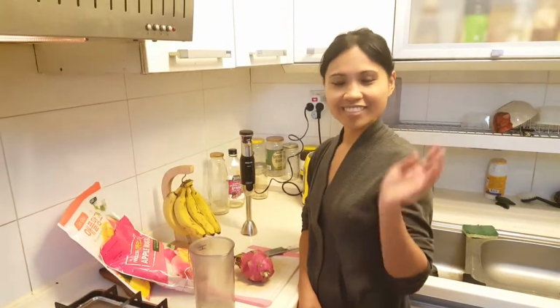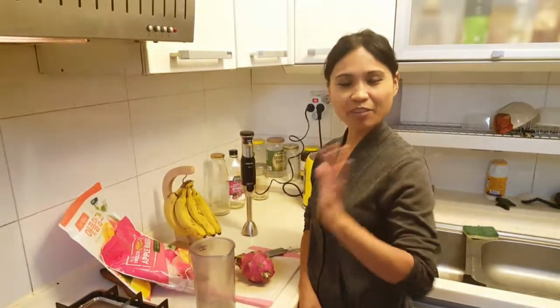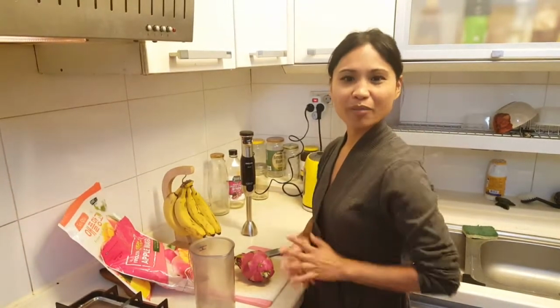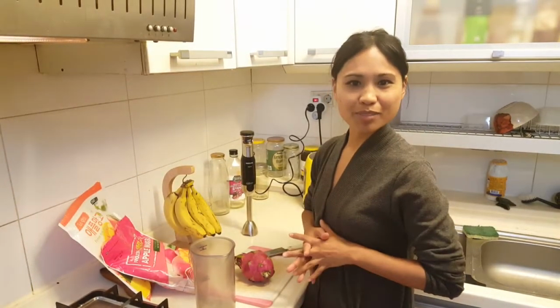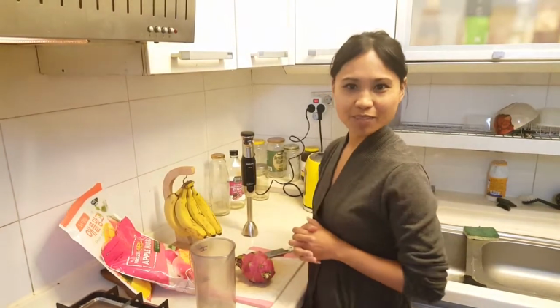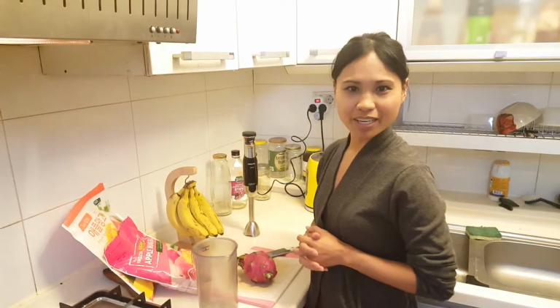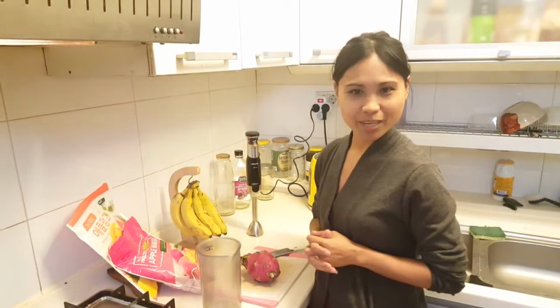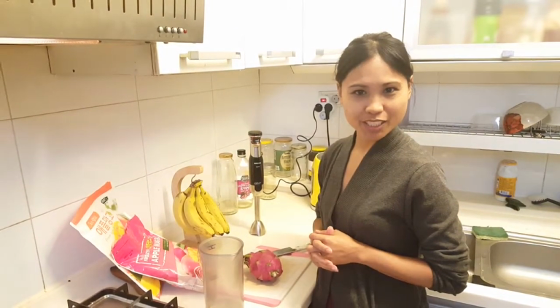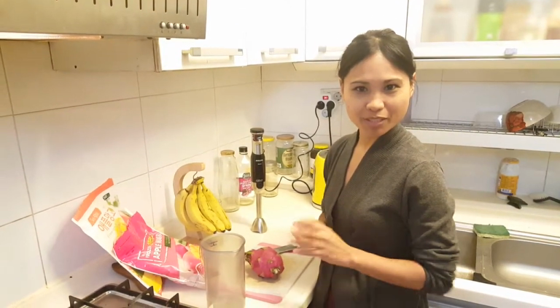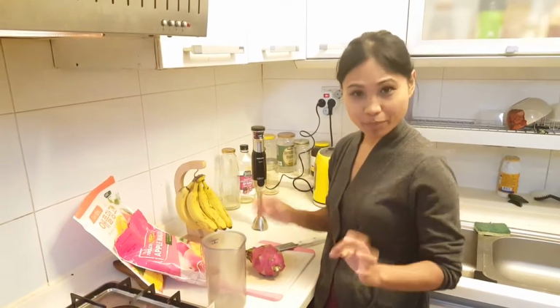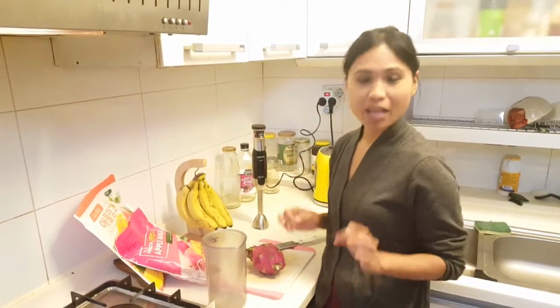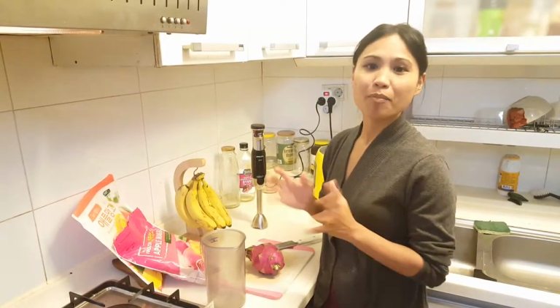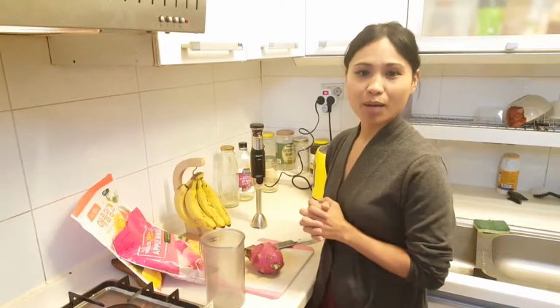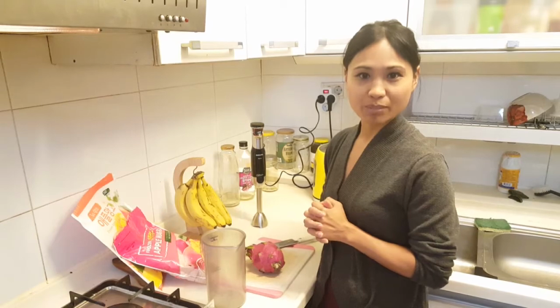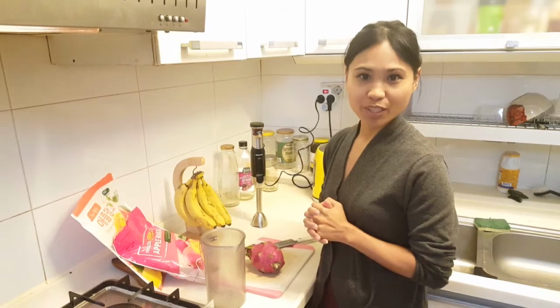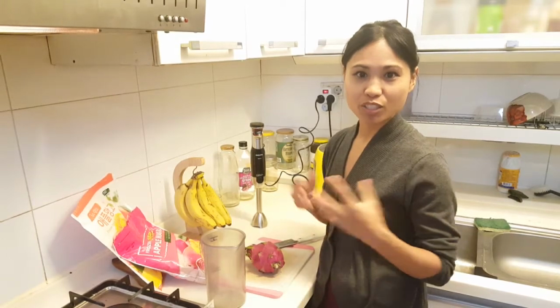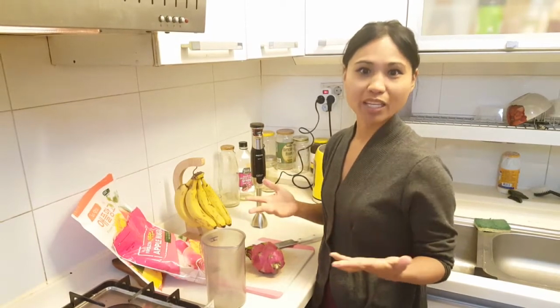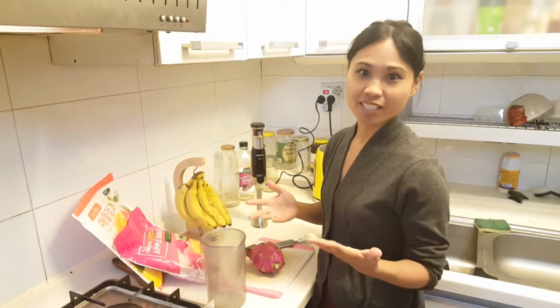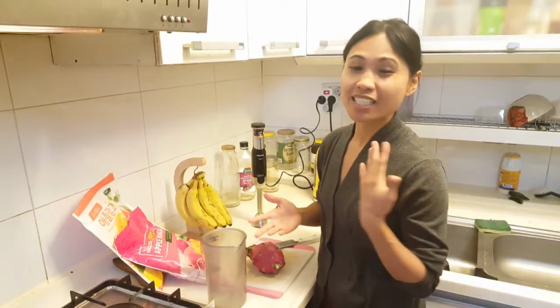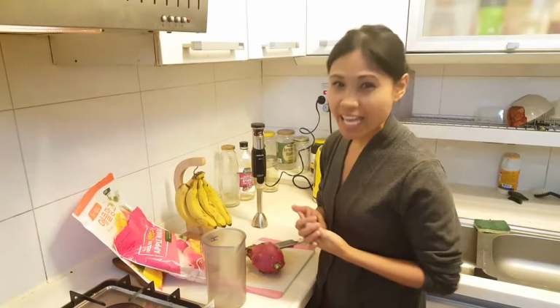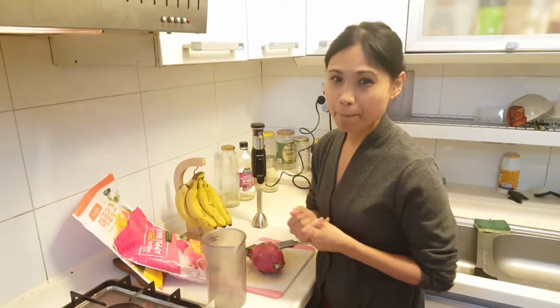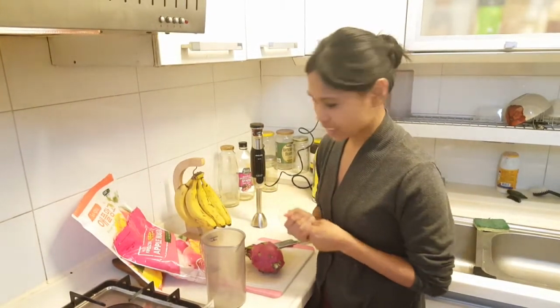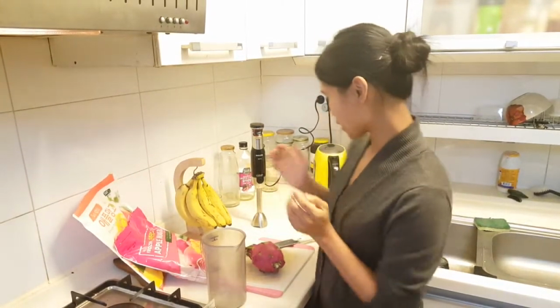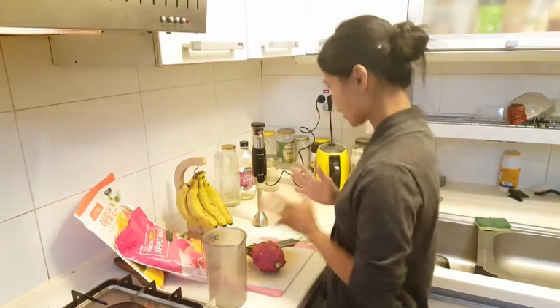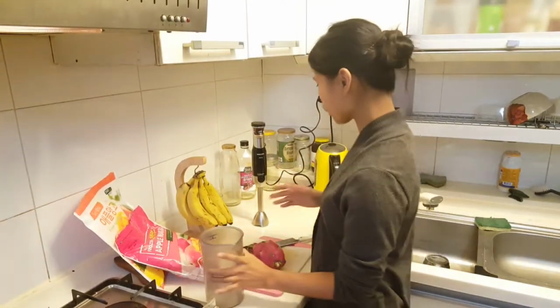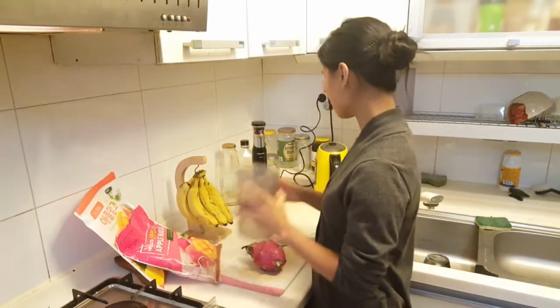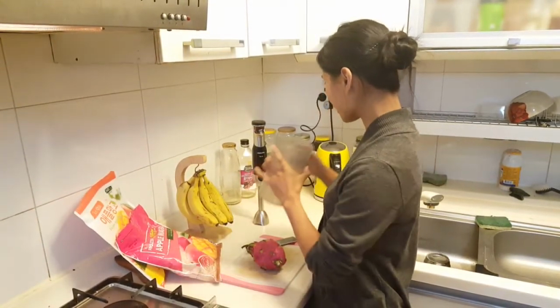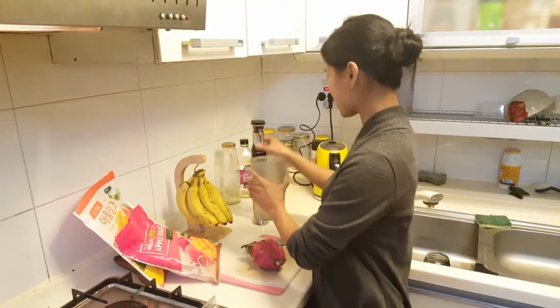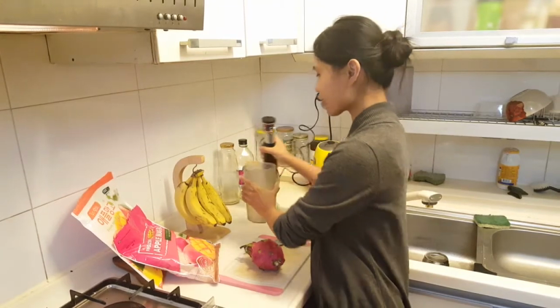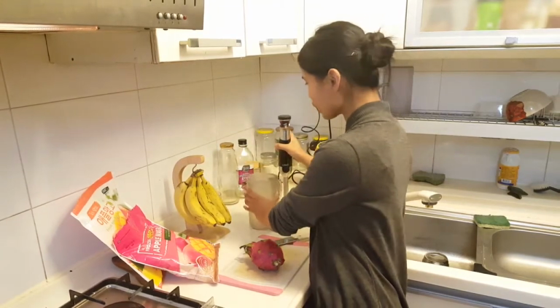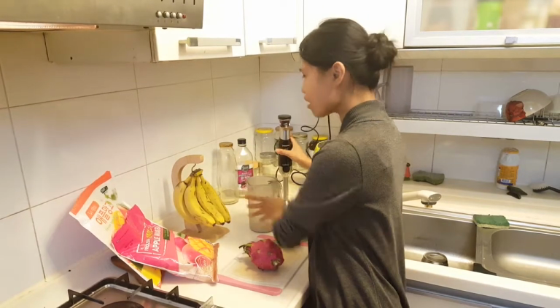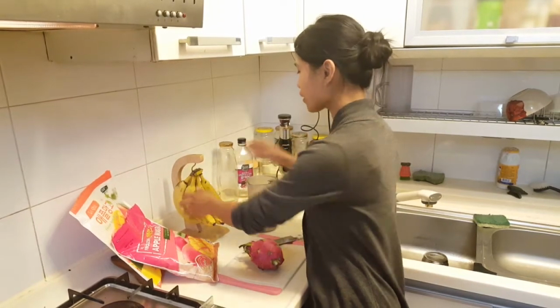Hey everyone, and welcome to Let's Veg About It! Today I'm going to share with you a simple breakfast meal that you can do in less than 10 minutes. If you're like me and on the go all the time, this is perfect for you.